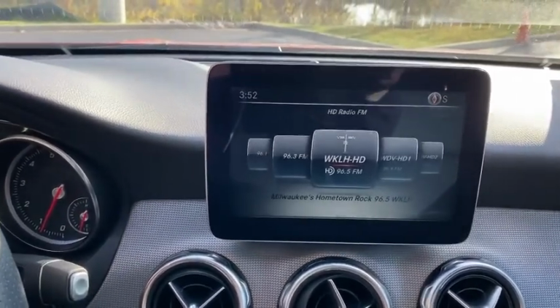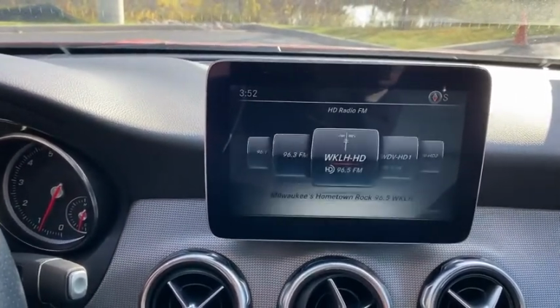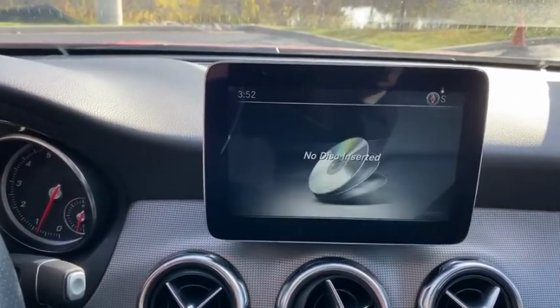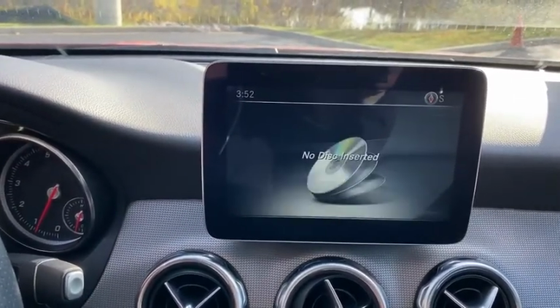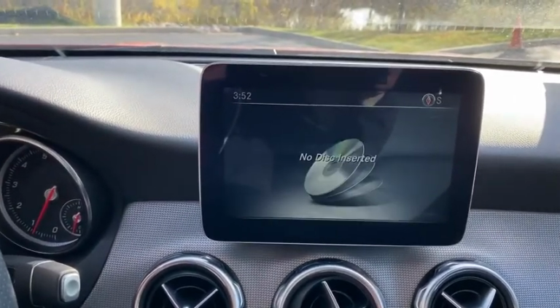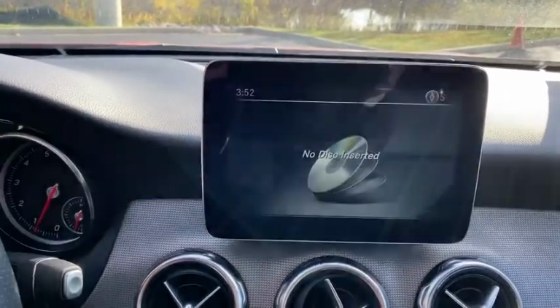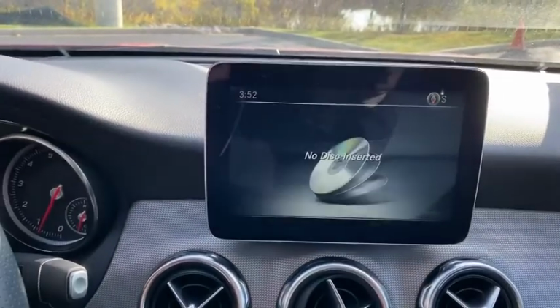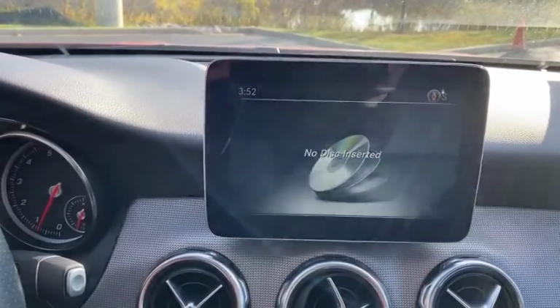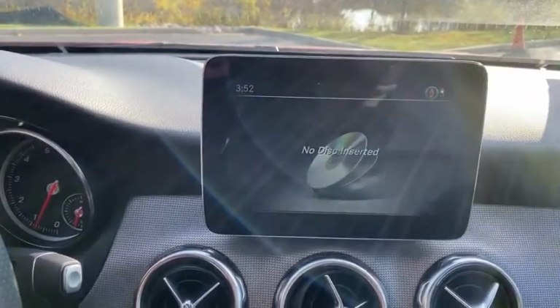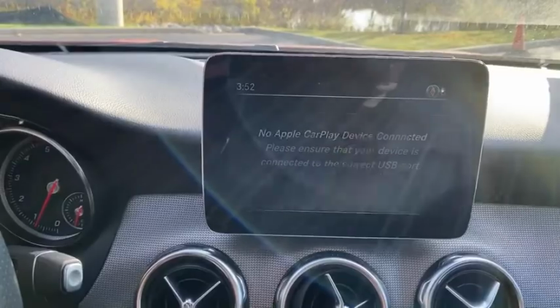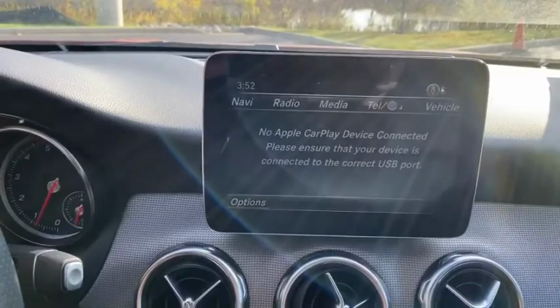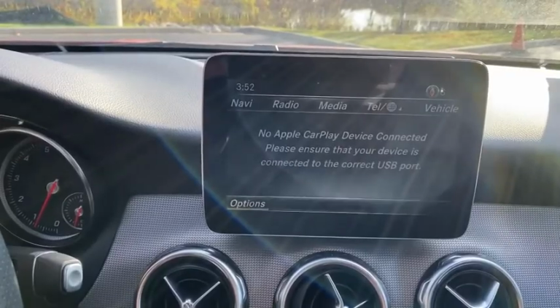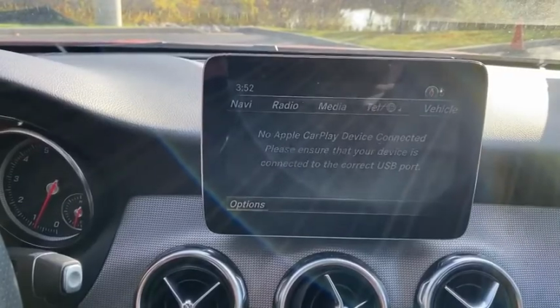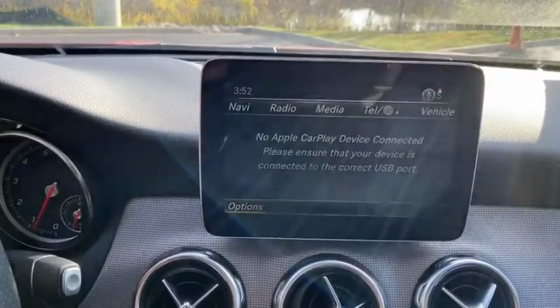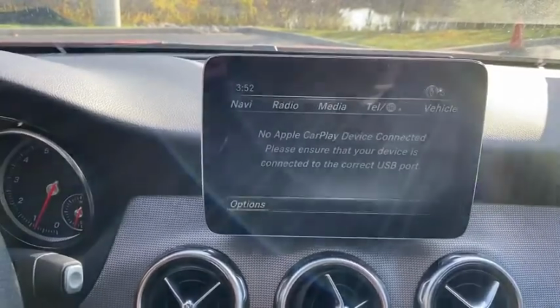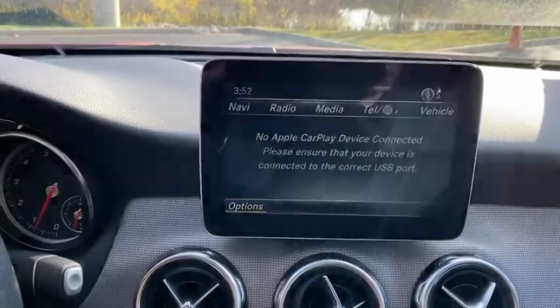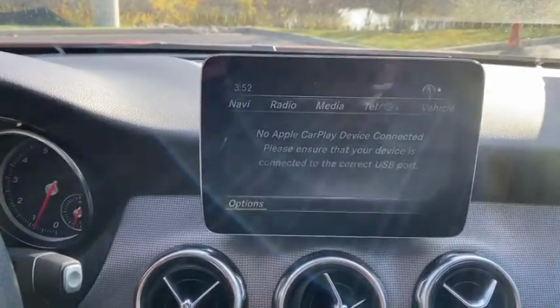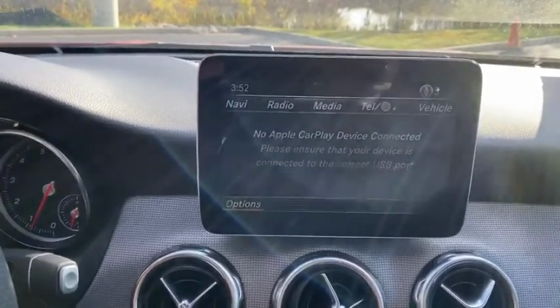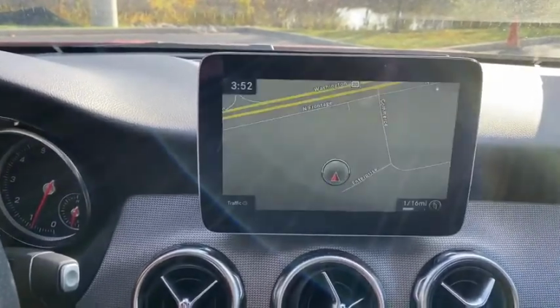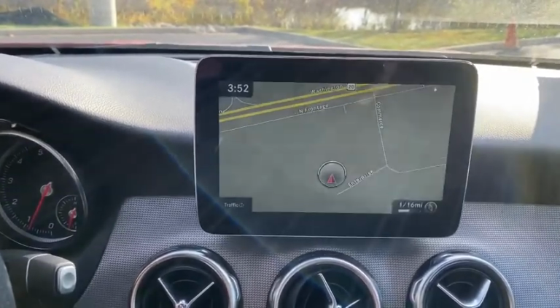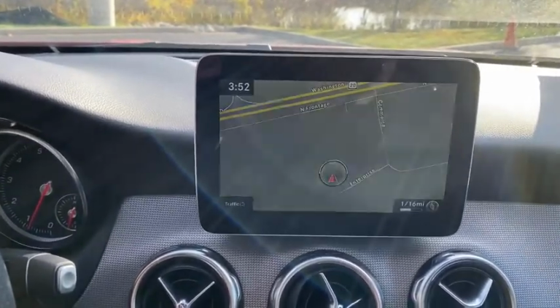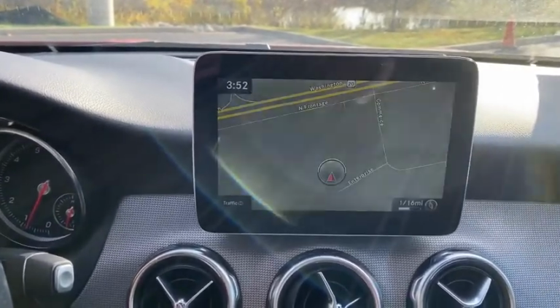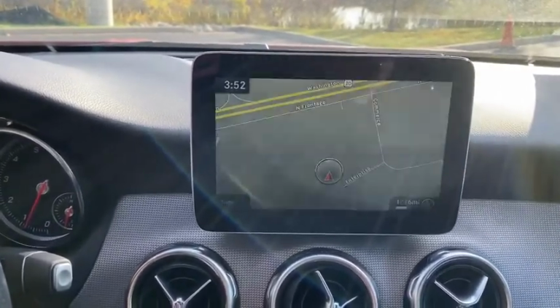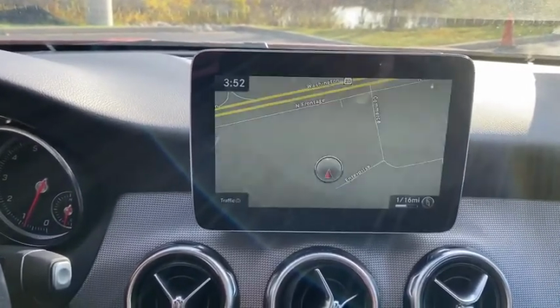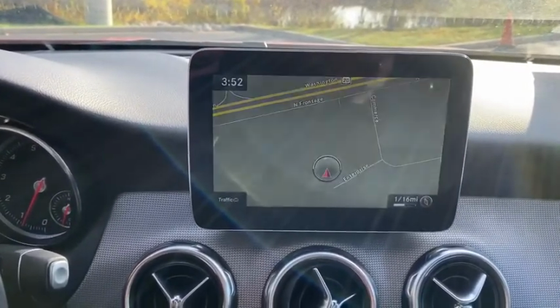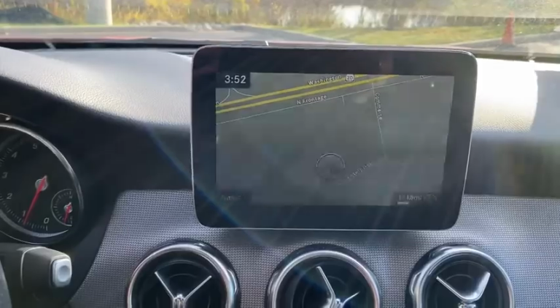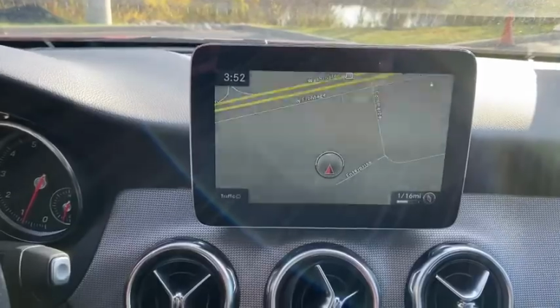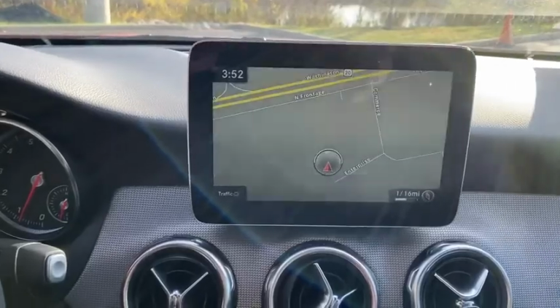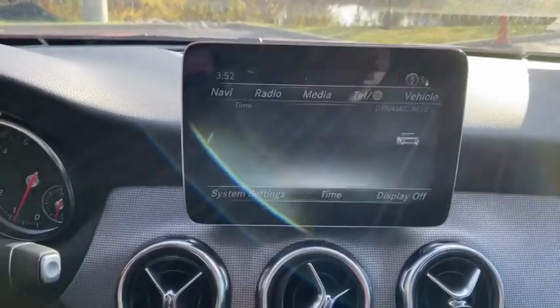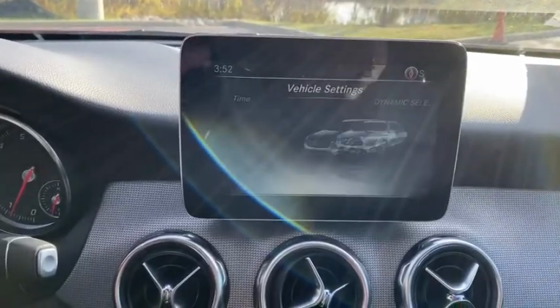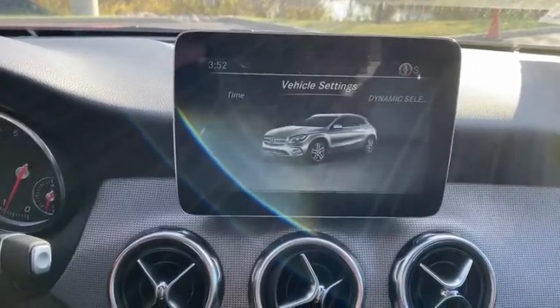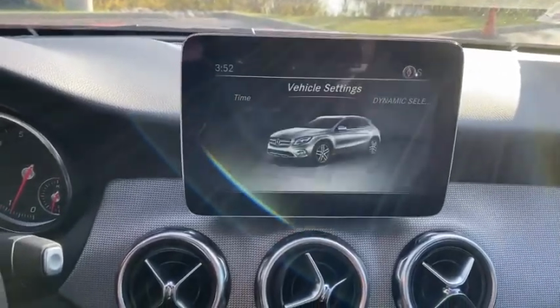CD player, electronic stability control, rear window defroster, fog lights, brake assist, overhead console, tachometer, panic alarm, remote keyless entry.